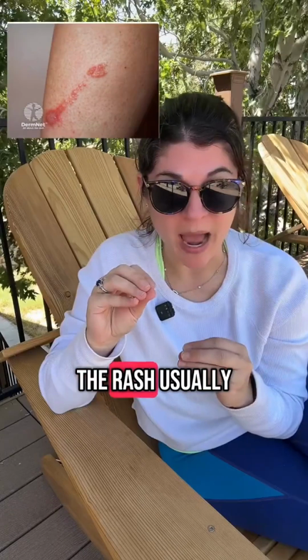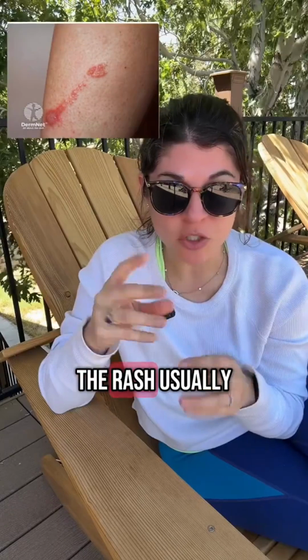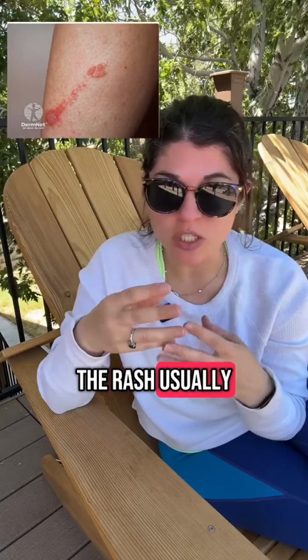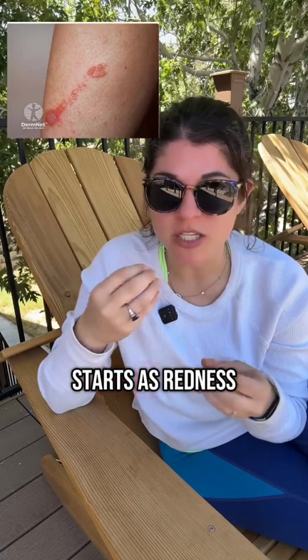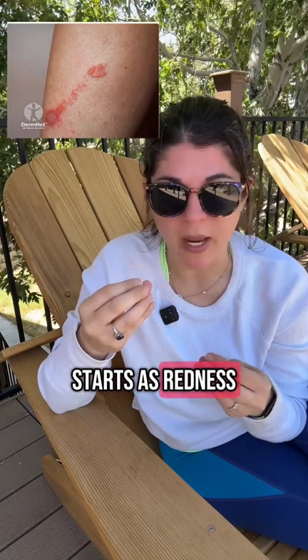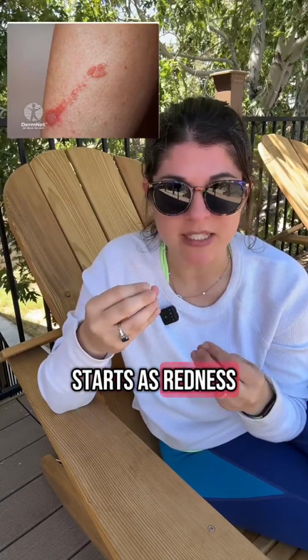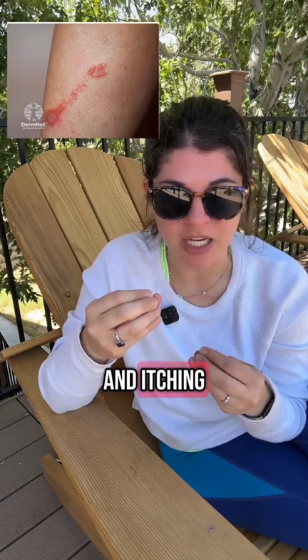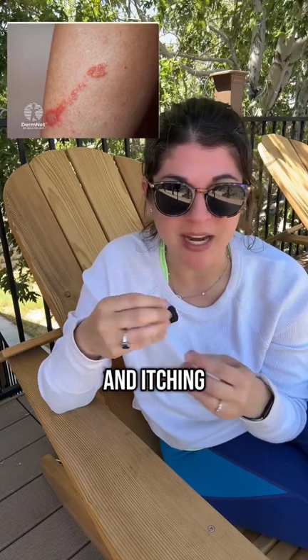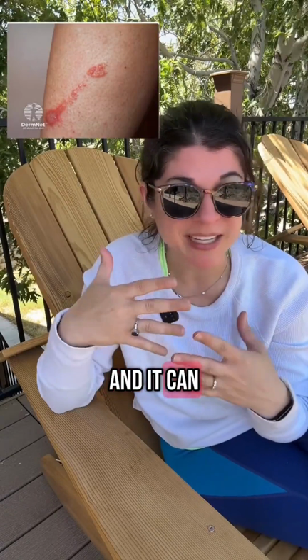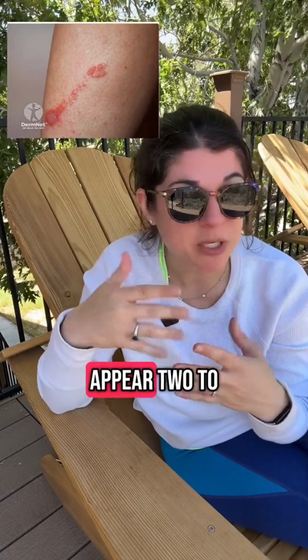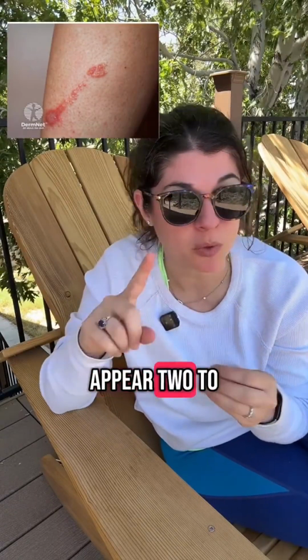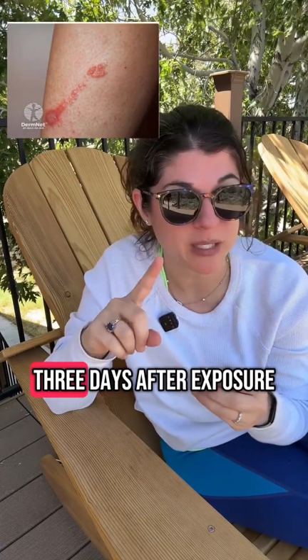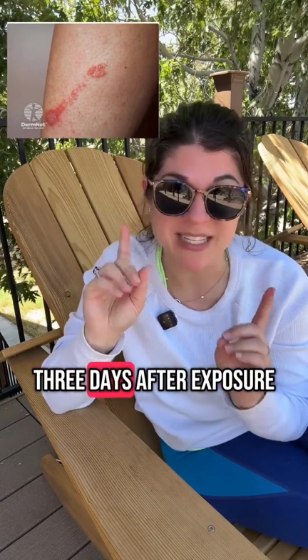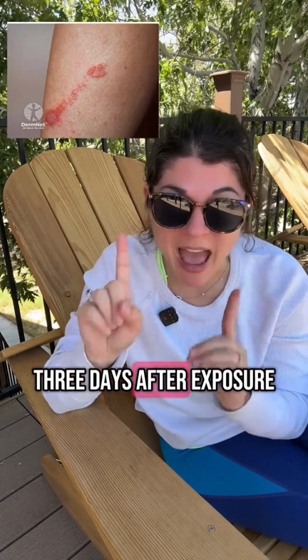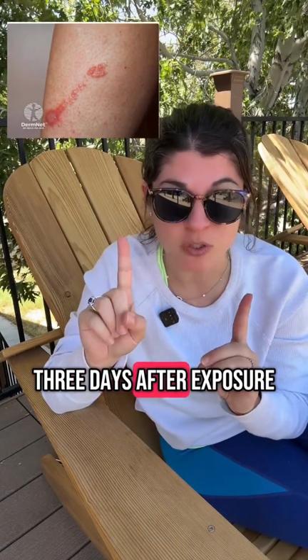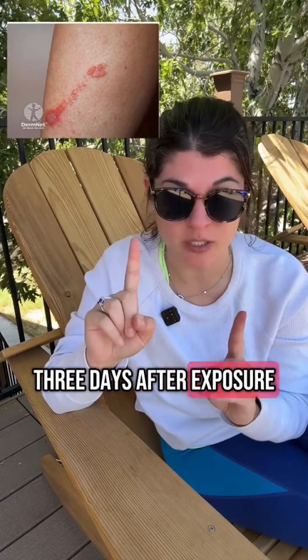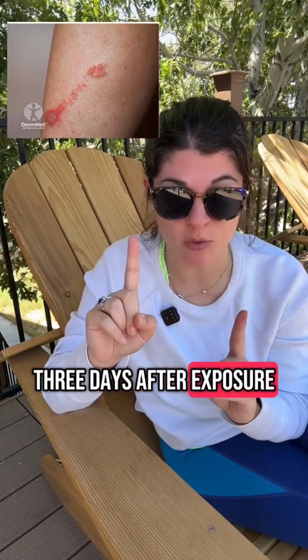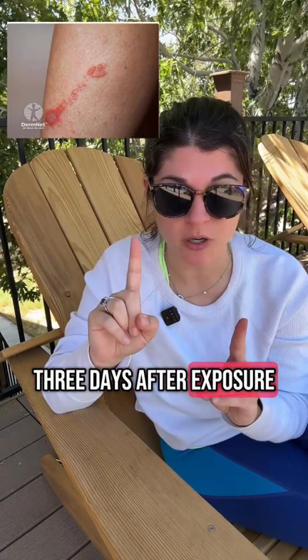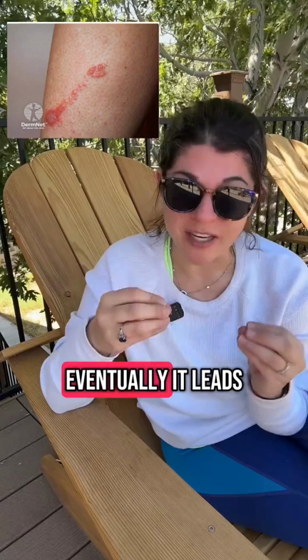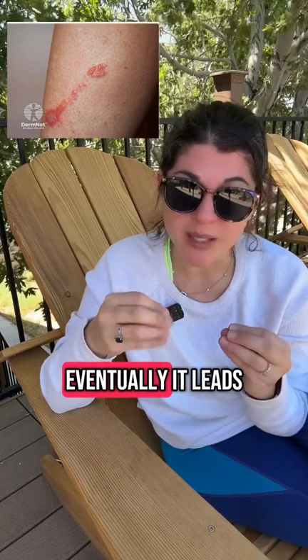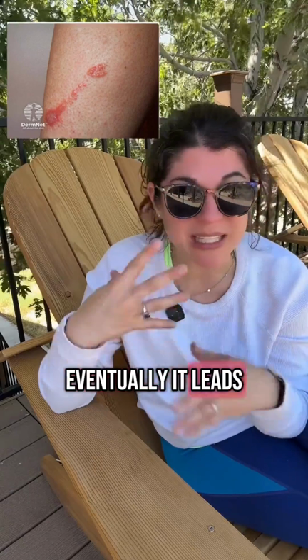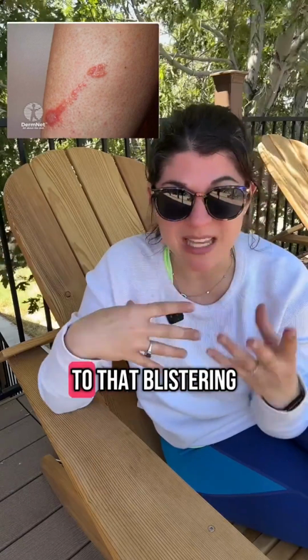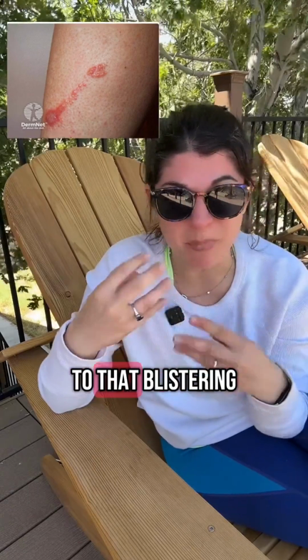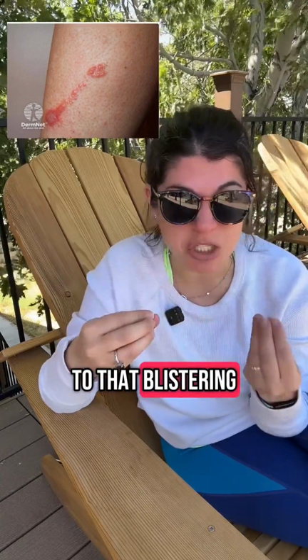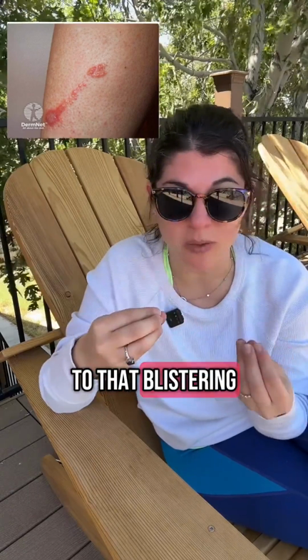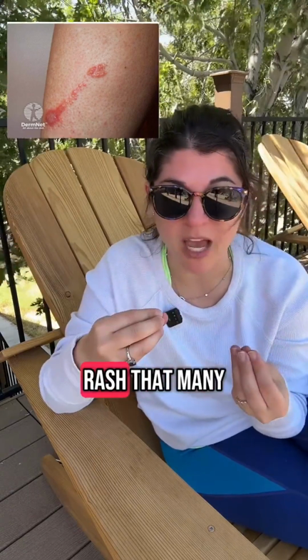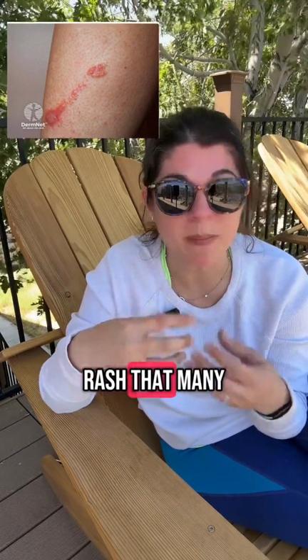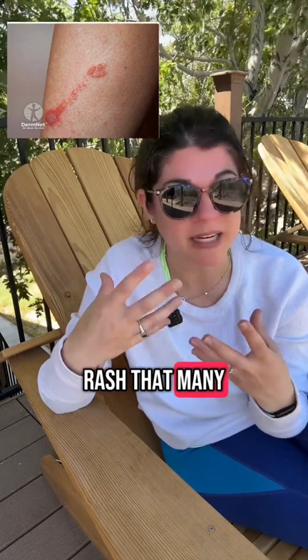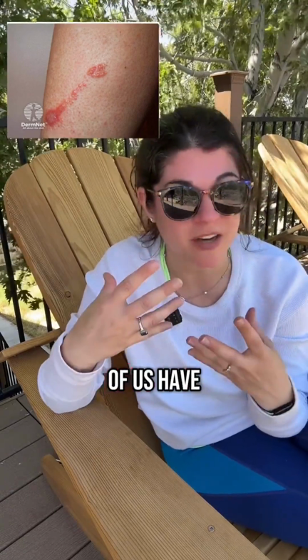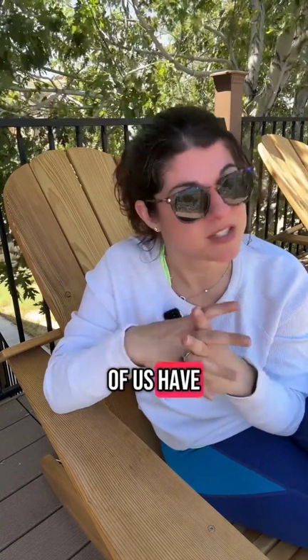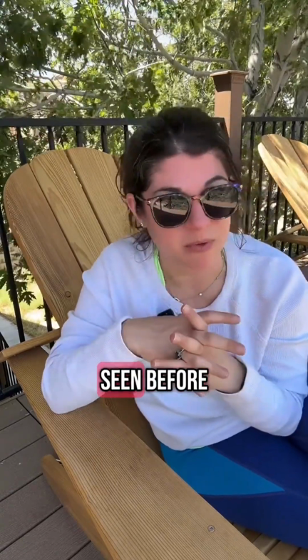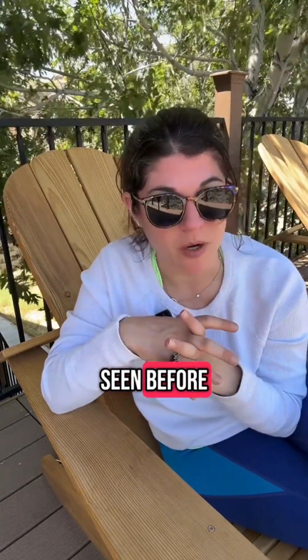The rash usually starts as redness and itching, and it can appear two to three days after exposure. Eventually it leads to that blistering rash that many of us have seen before.